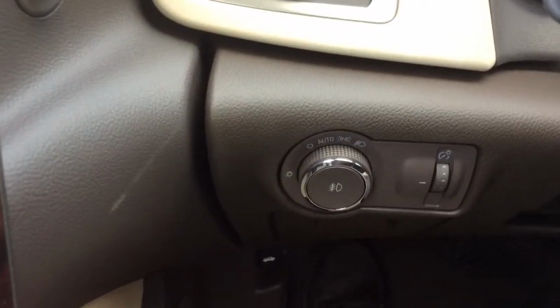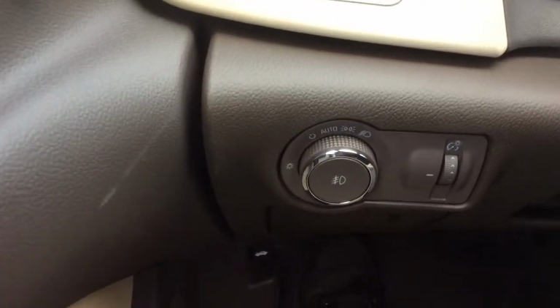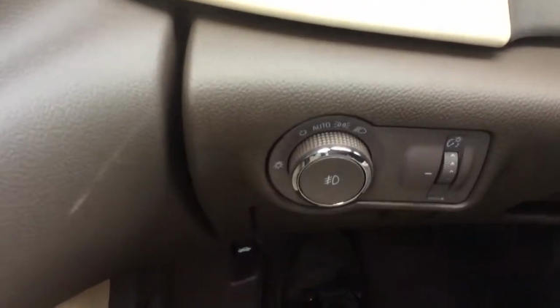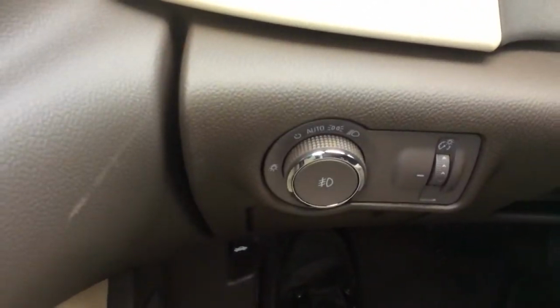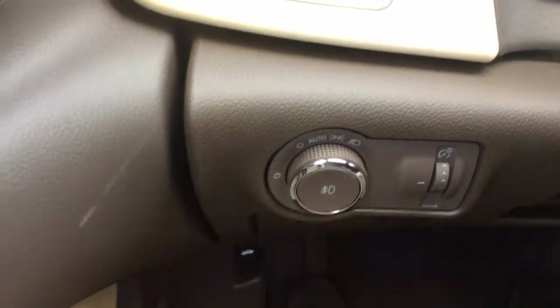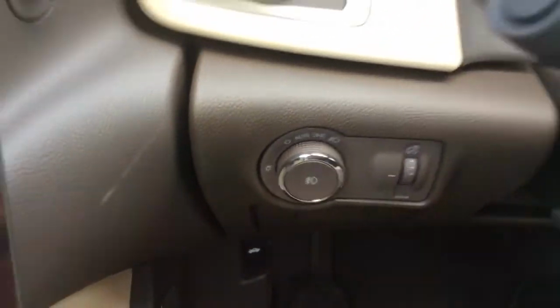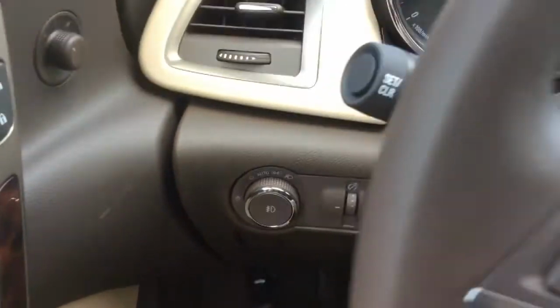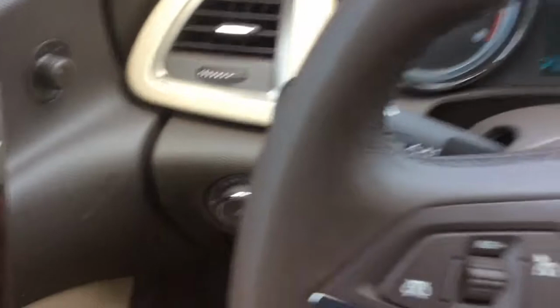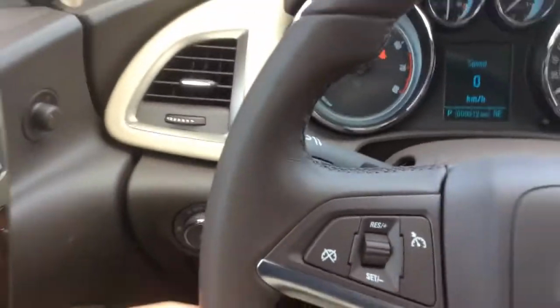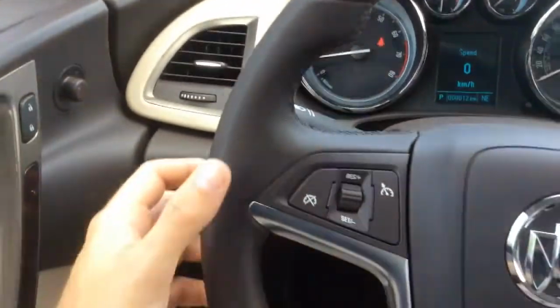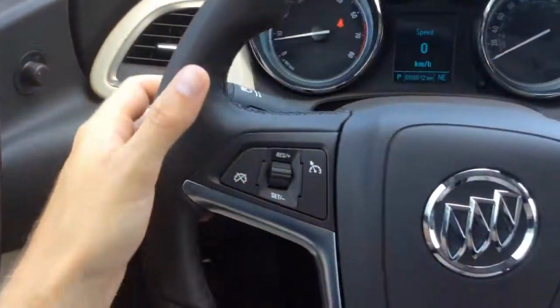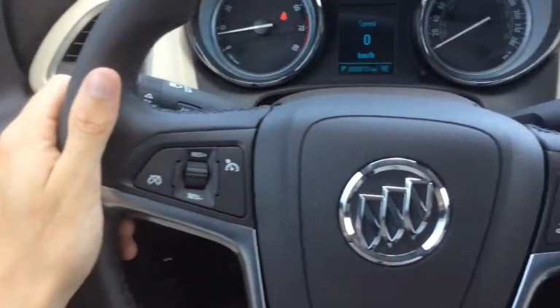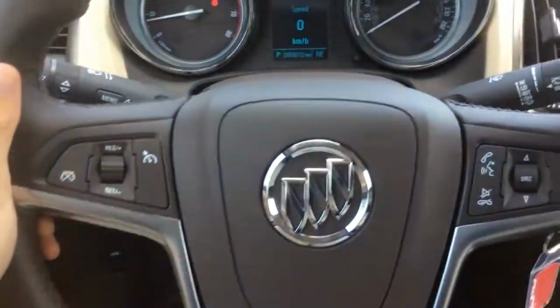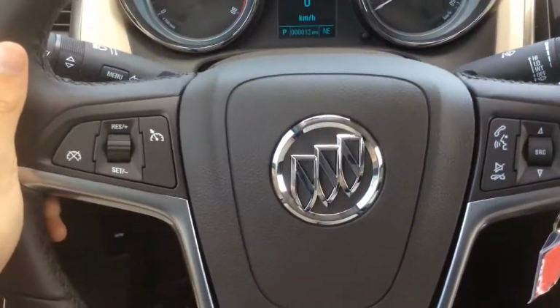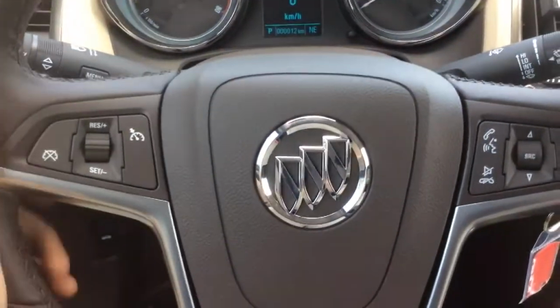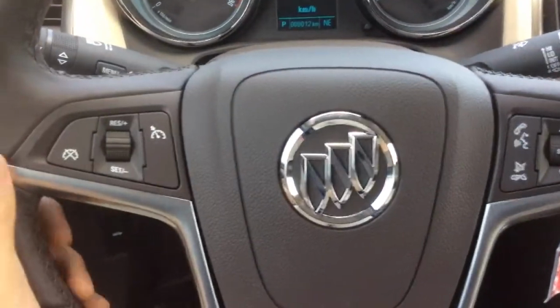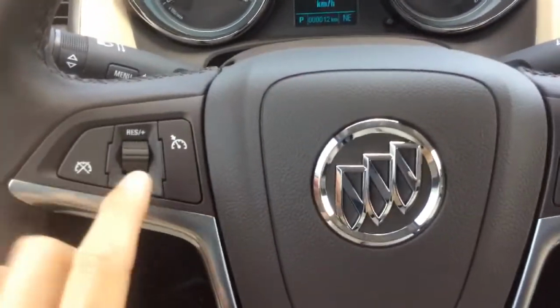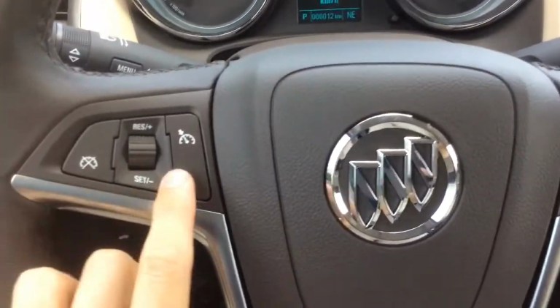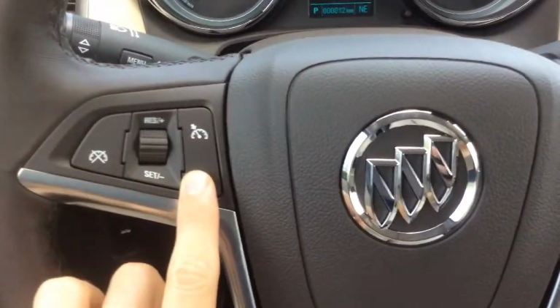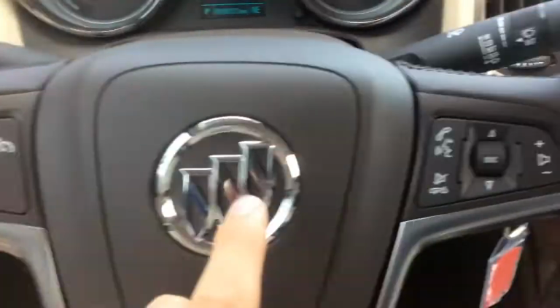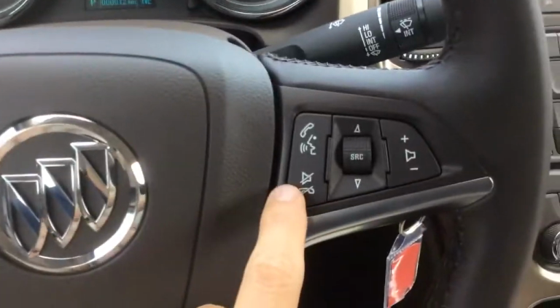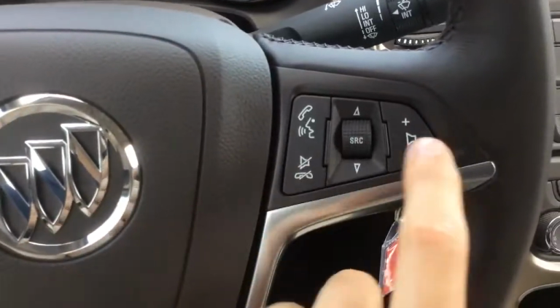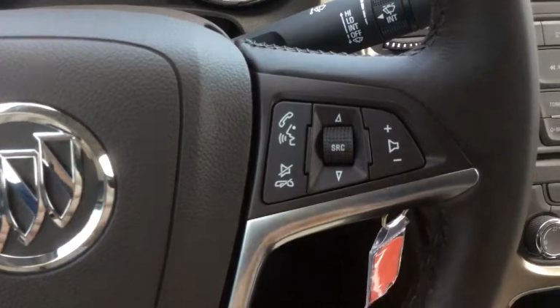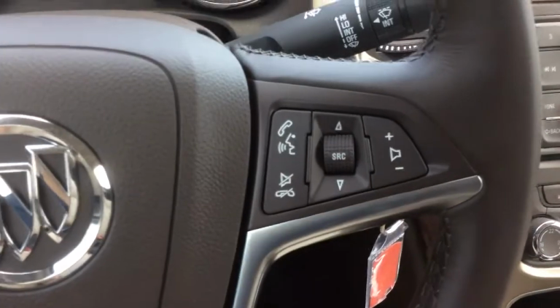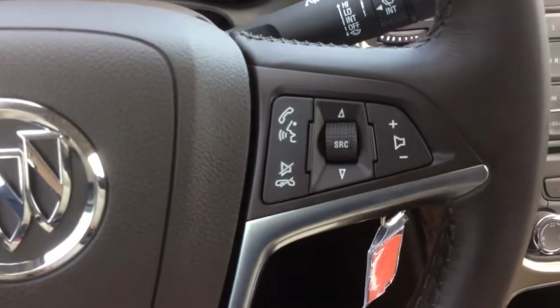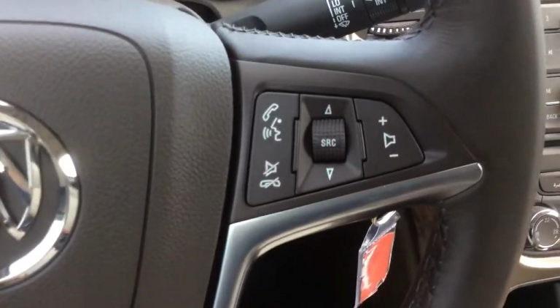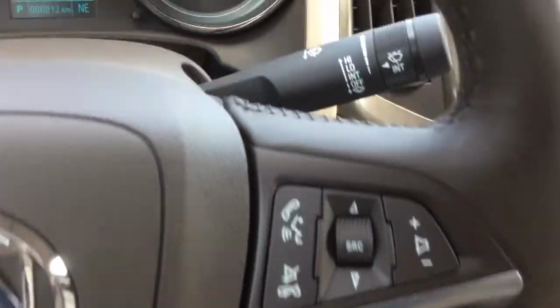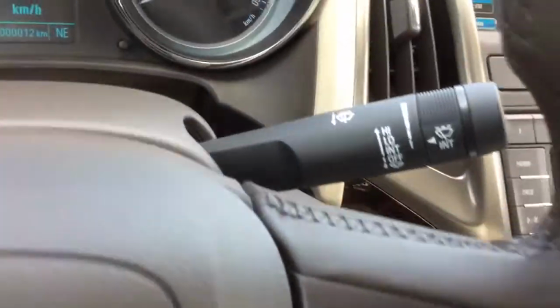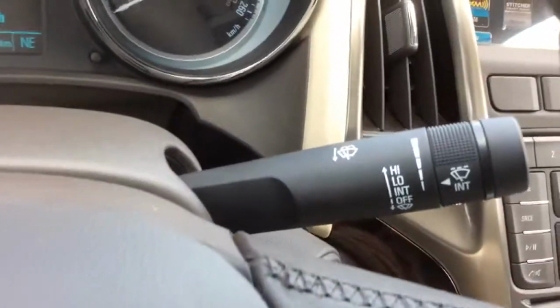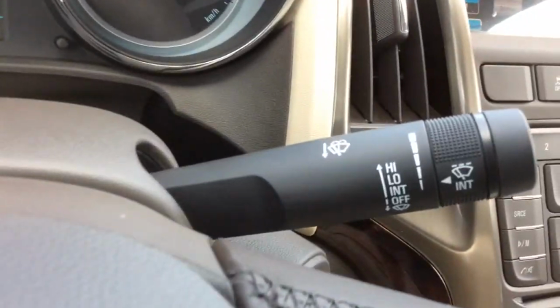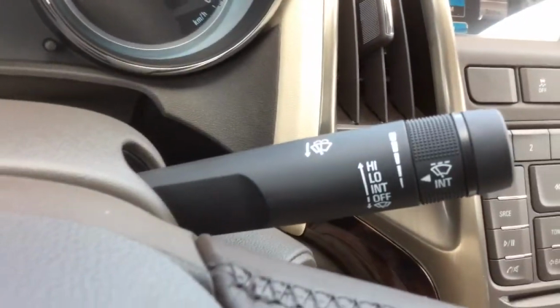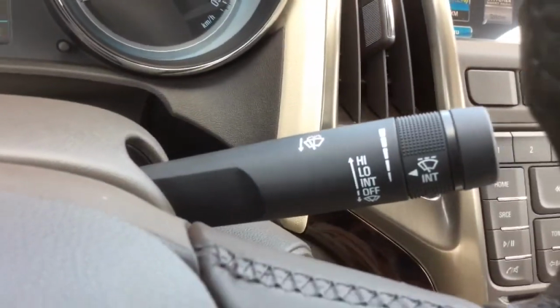You'll have automatic headlamps and fog lights. The steering wheel is leather wrapped and includes cruise control, voice recognition, and audio. There's also intermittent wipers.